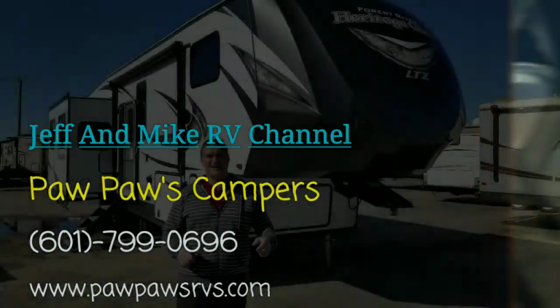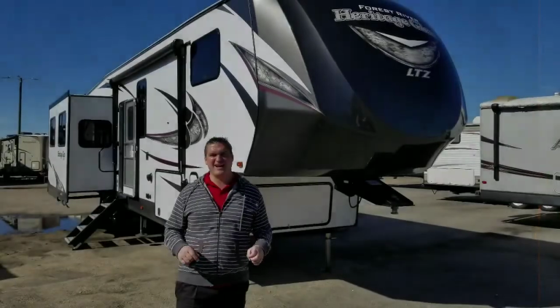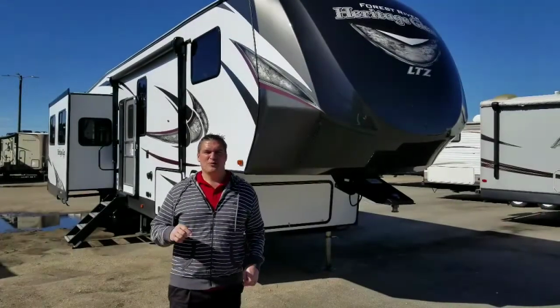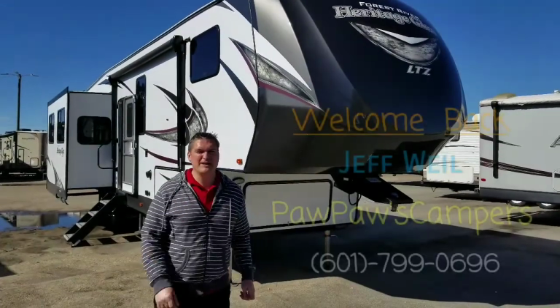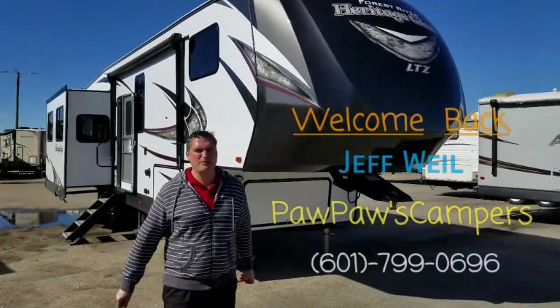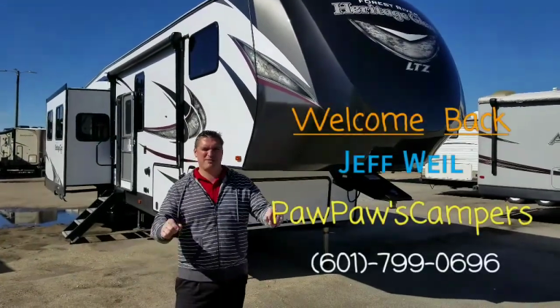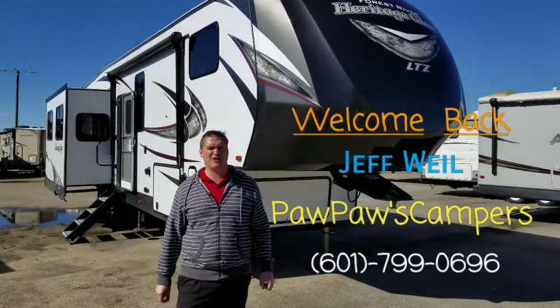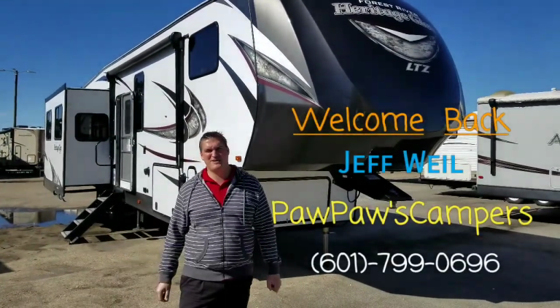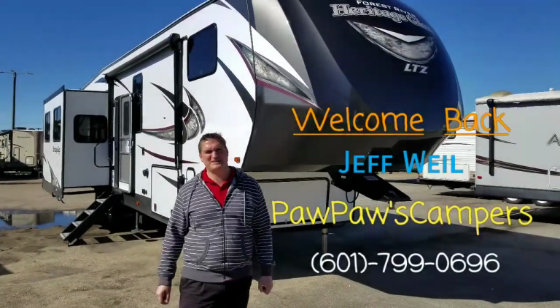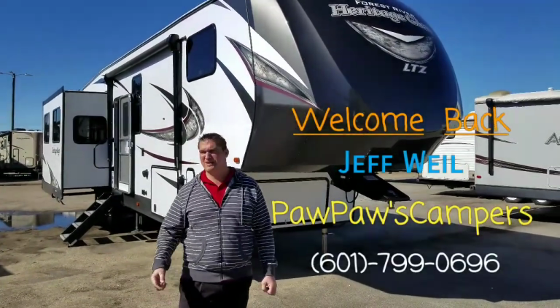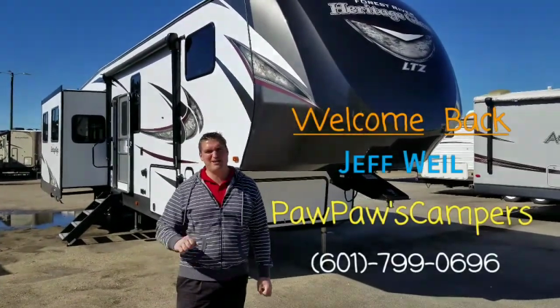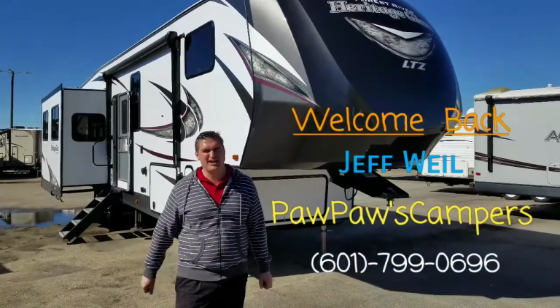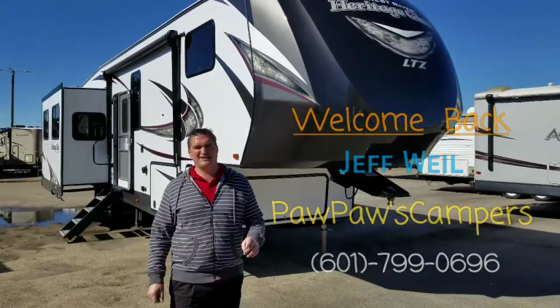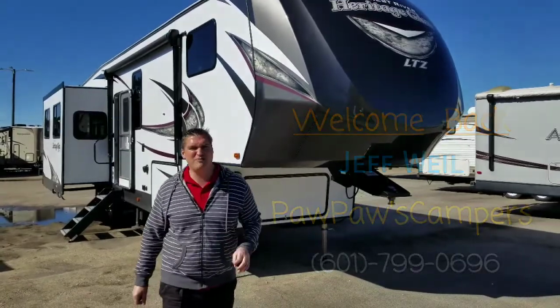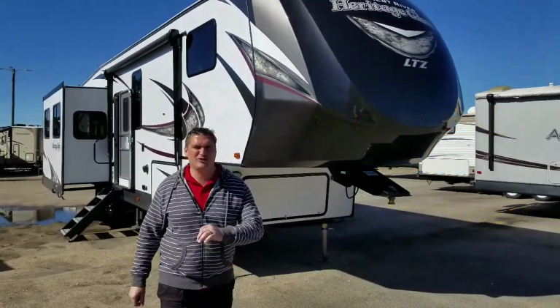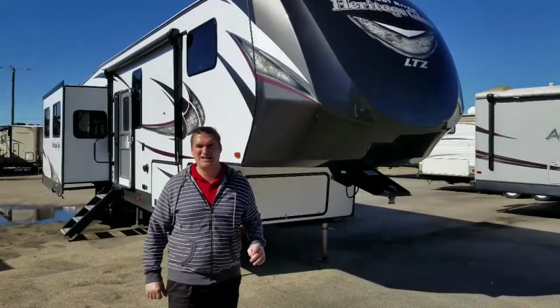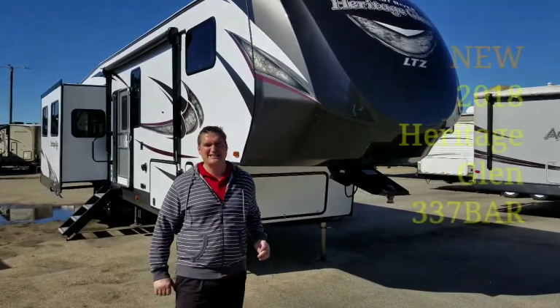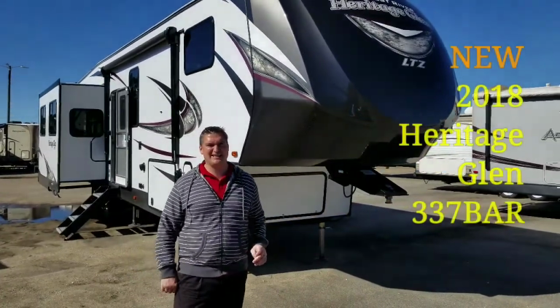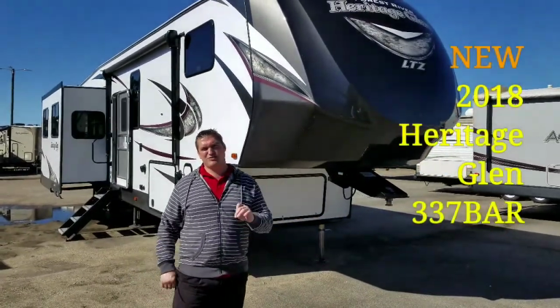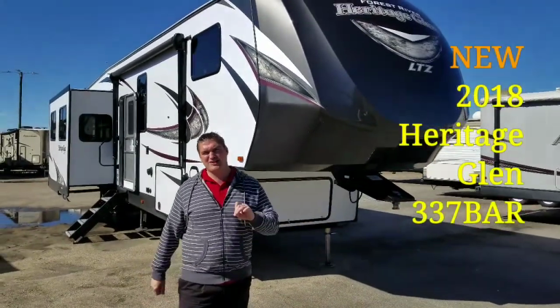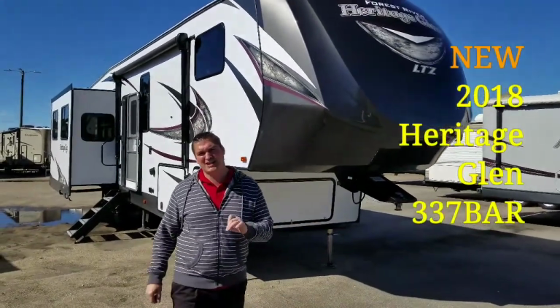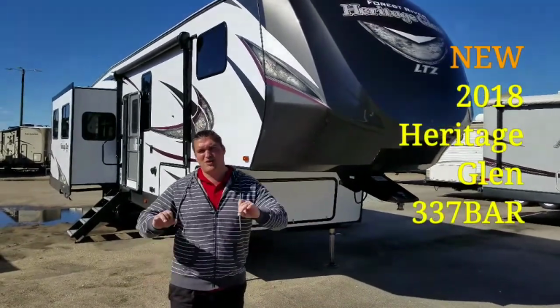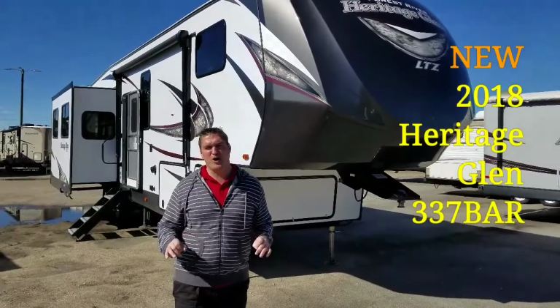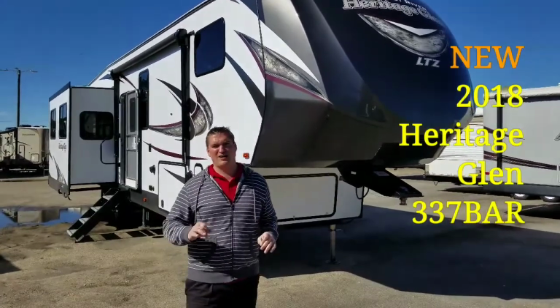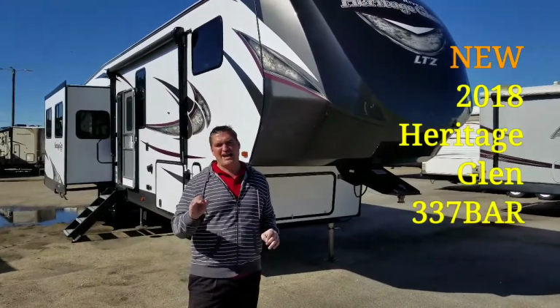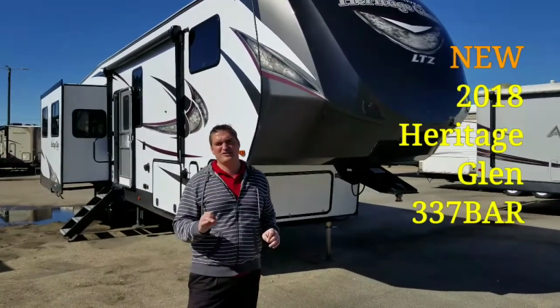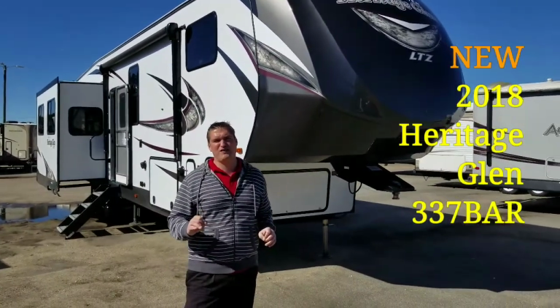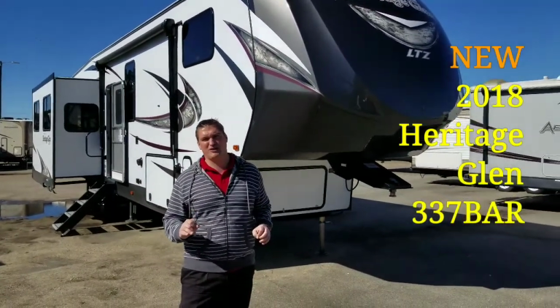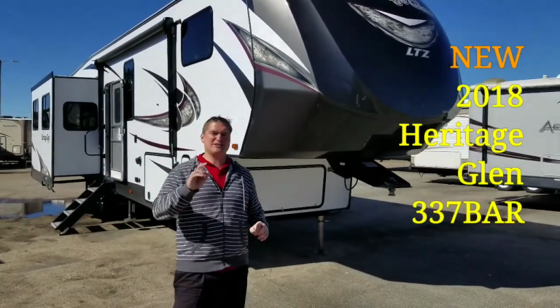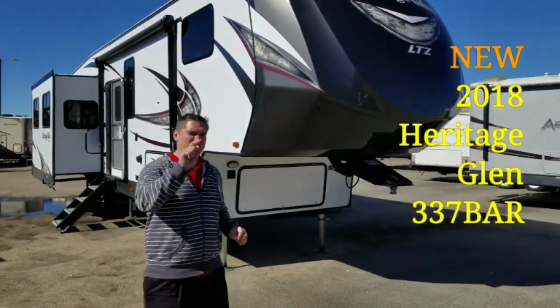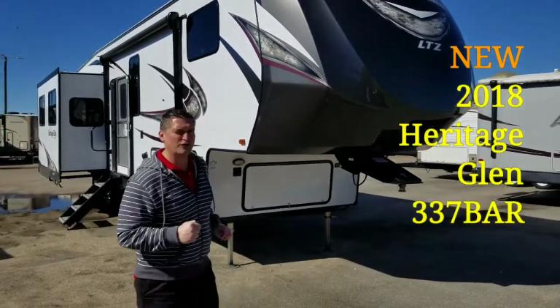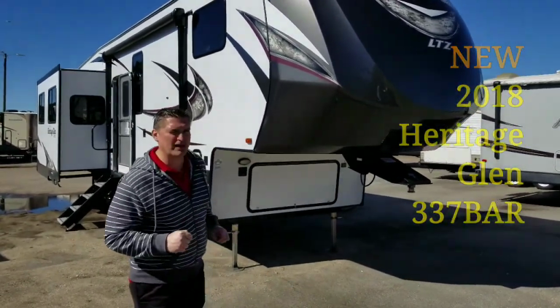Hey guys, welcome back to Pawpaws Campers and Cars here in Picayune, Mississippi. My name is Jeff and today we have a 2018 337 Barr Heritage Glen 5th wheel. This is one of my favorite floor plans.